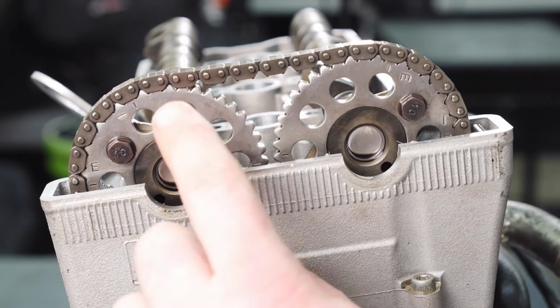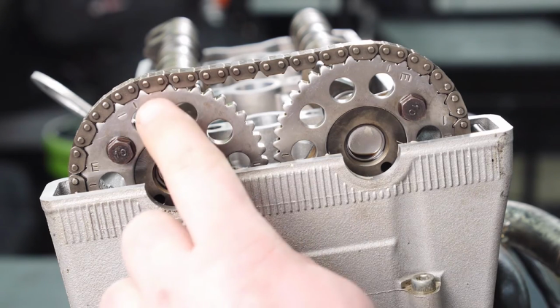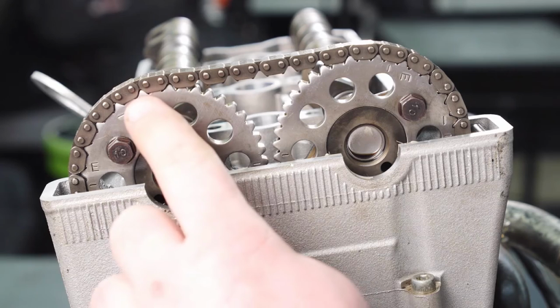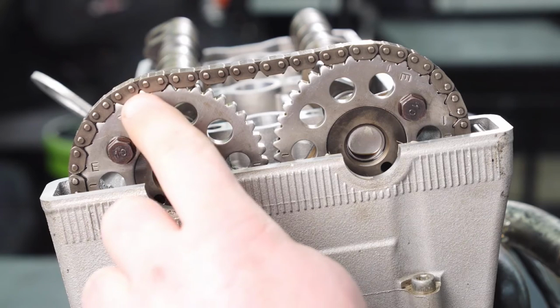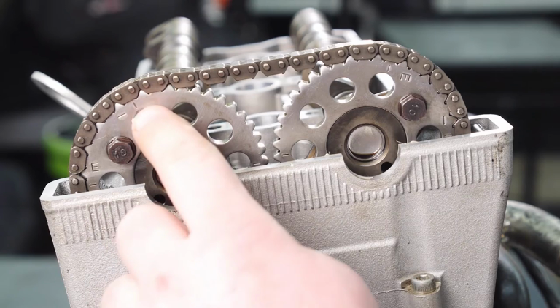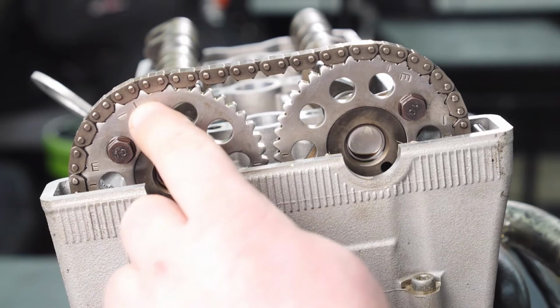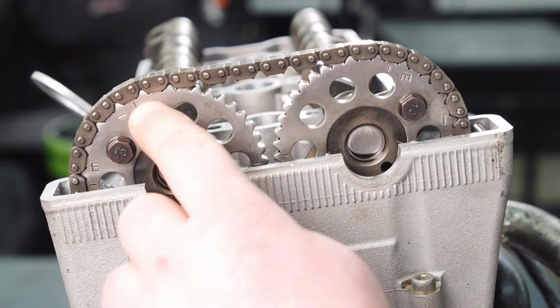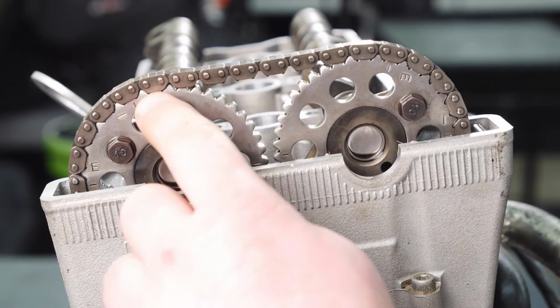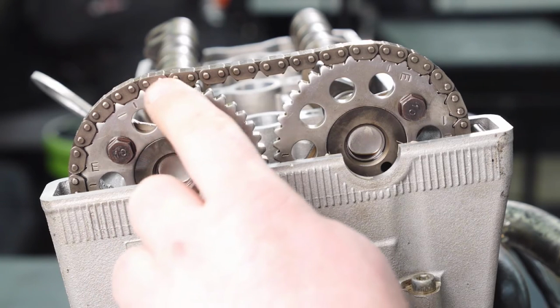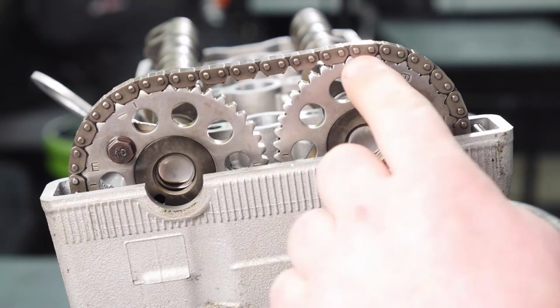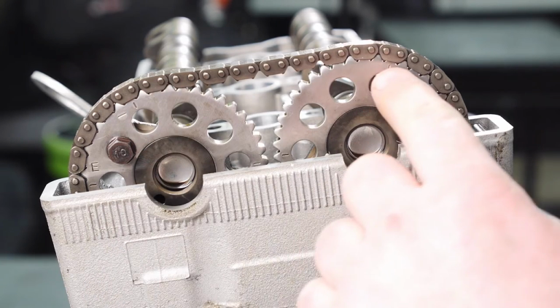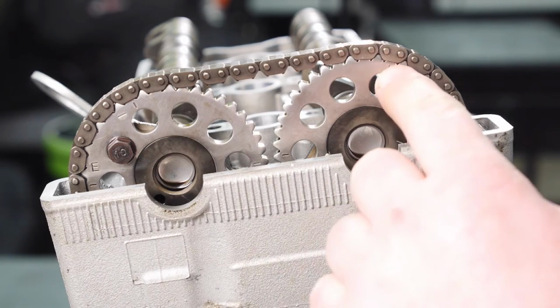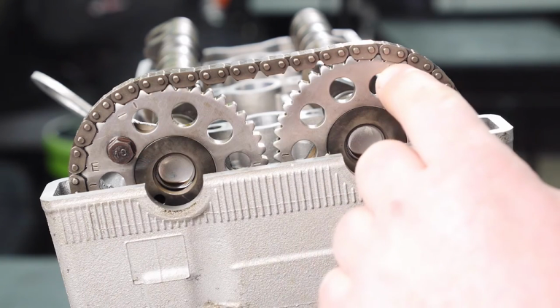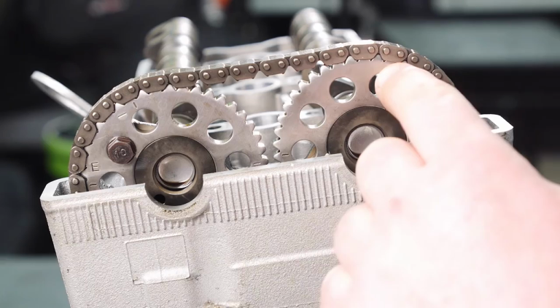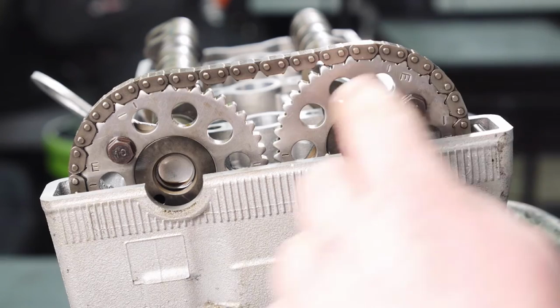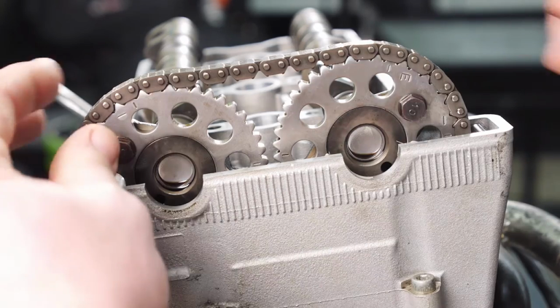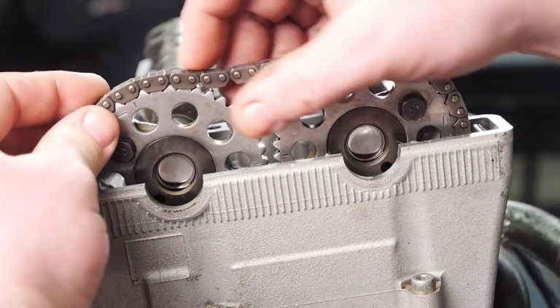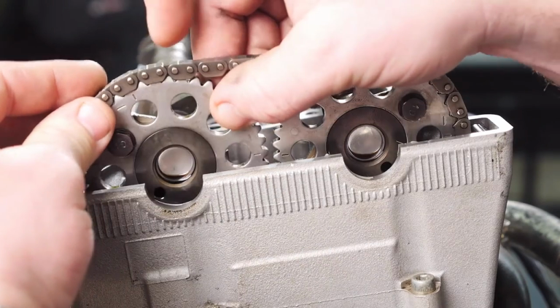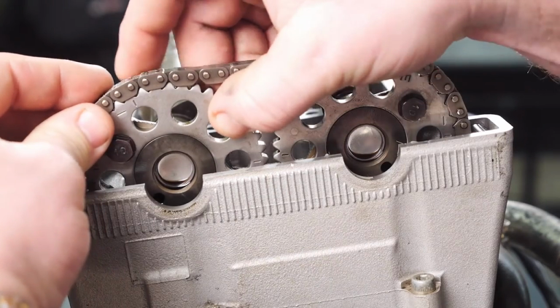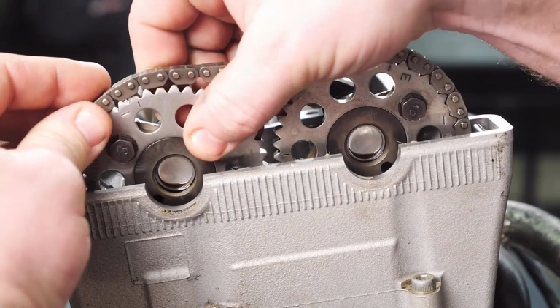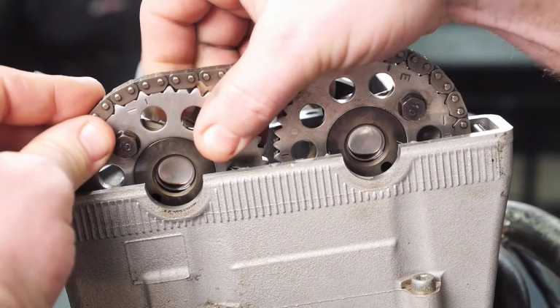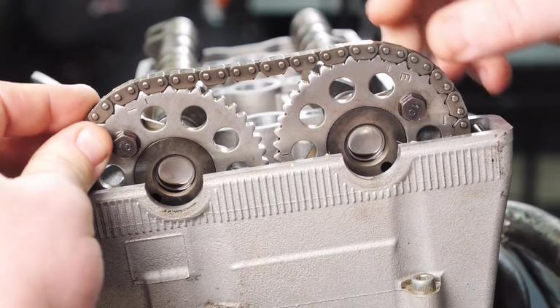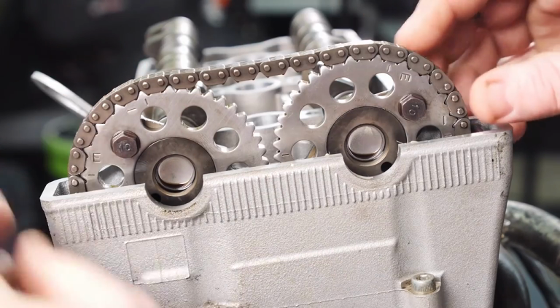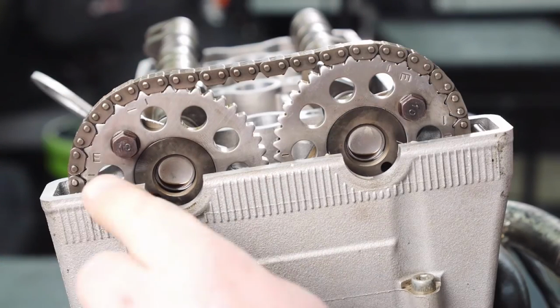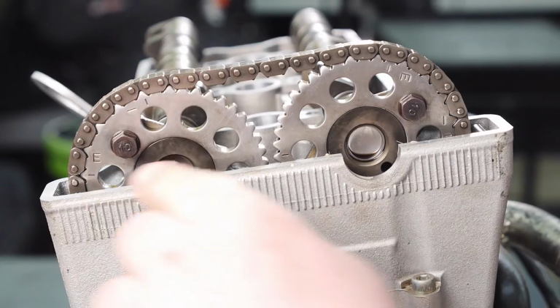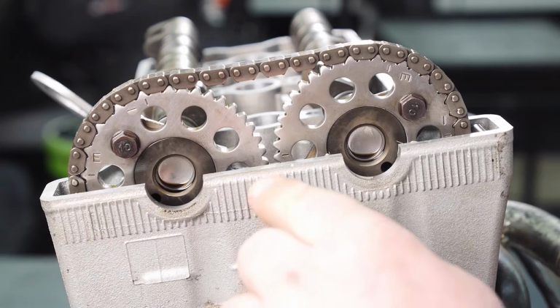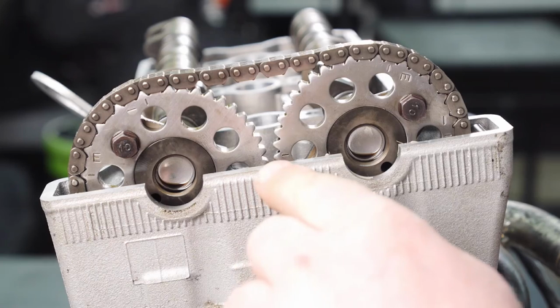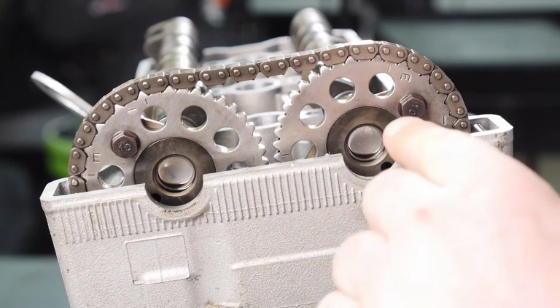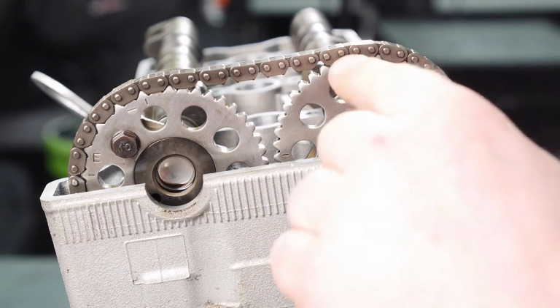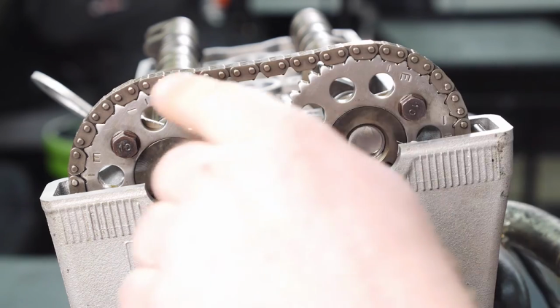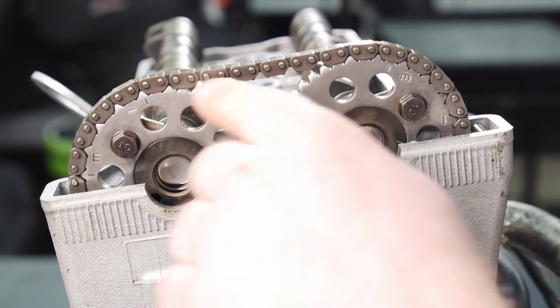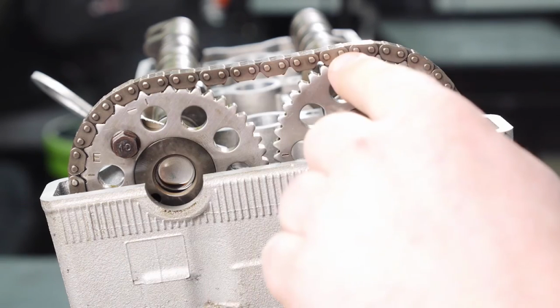Also count the pins from the inside of this mark — it'll be 18 pins to the inside of this mark. If you're off a gear, you can see your marks are off, and your pin alignment will be off.